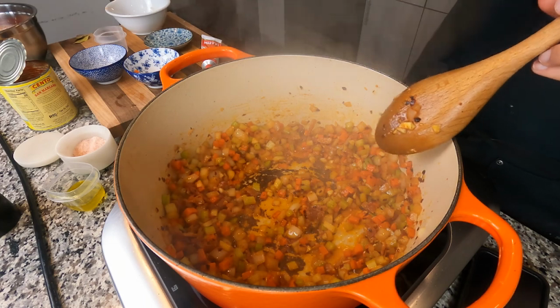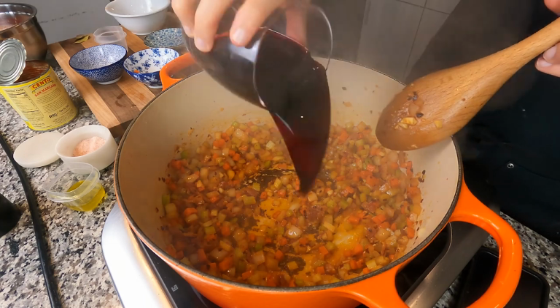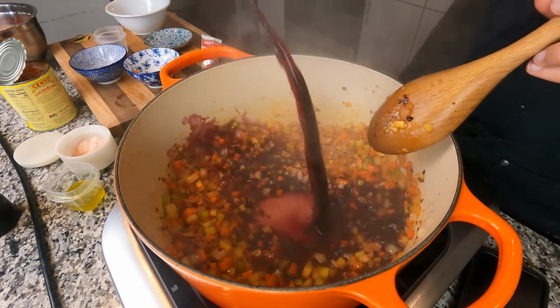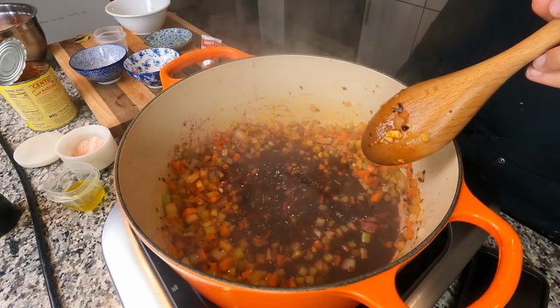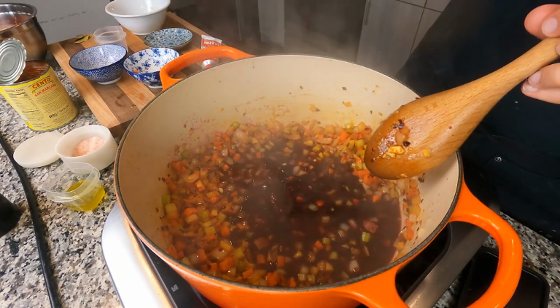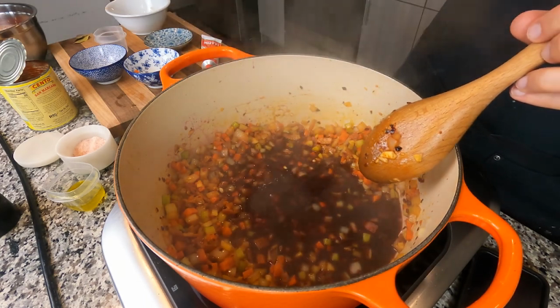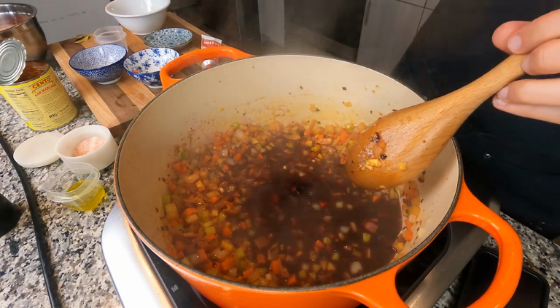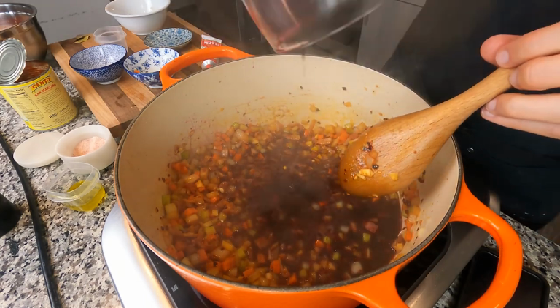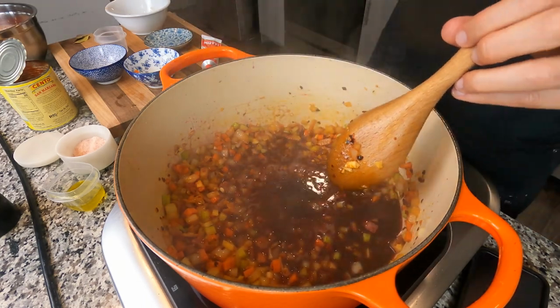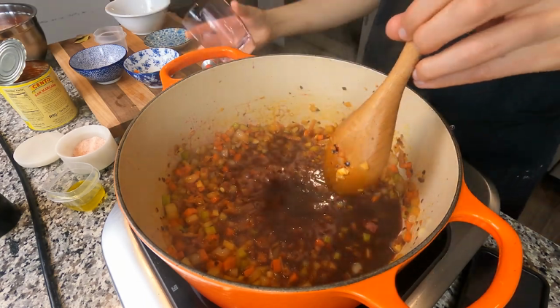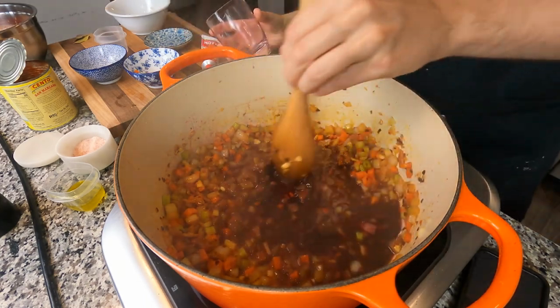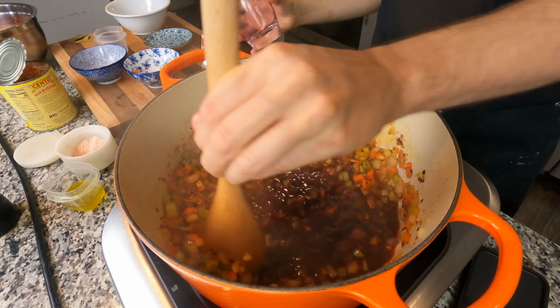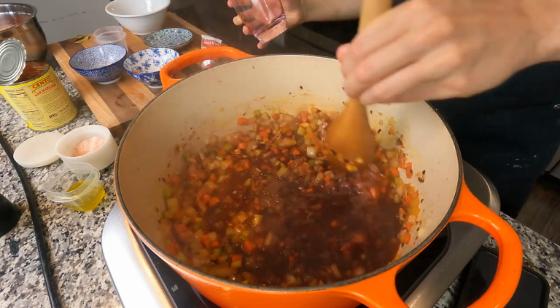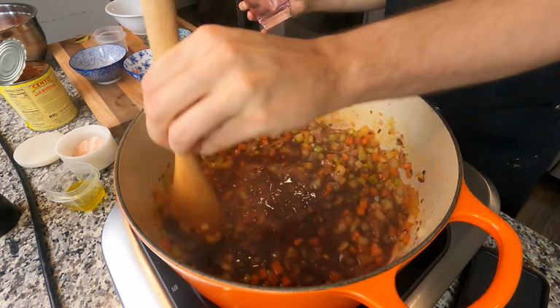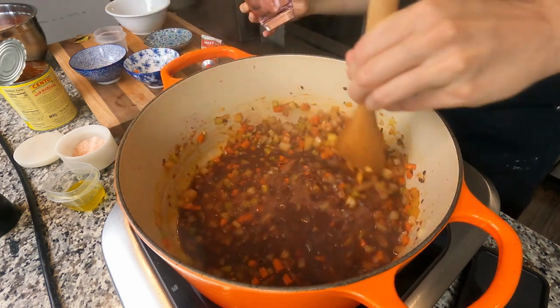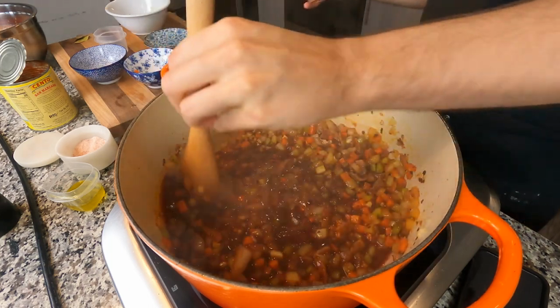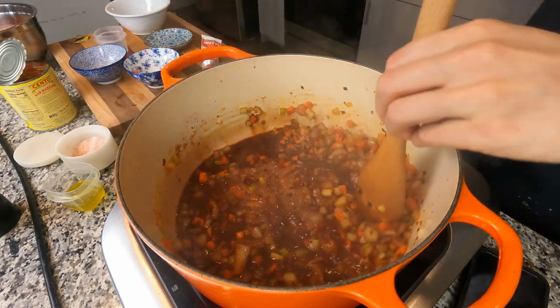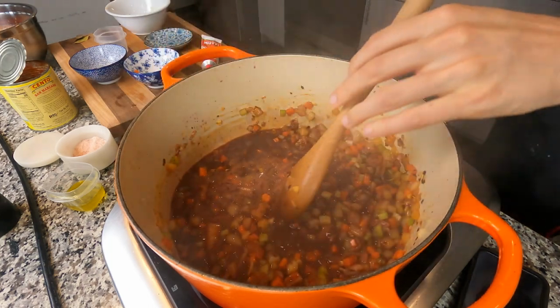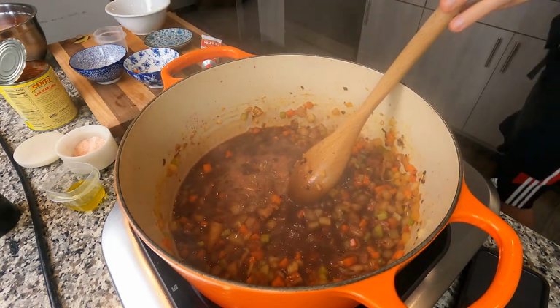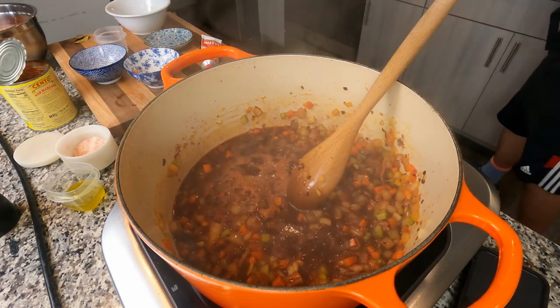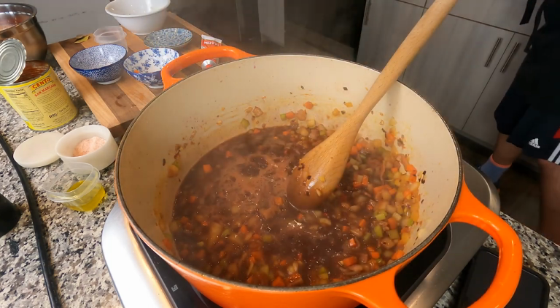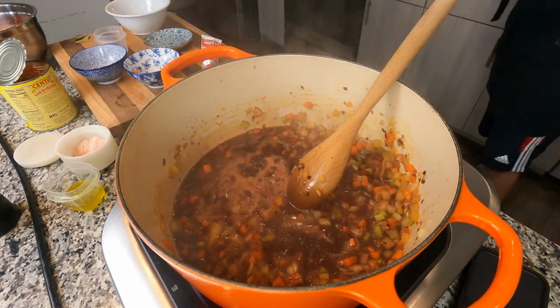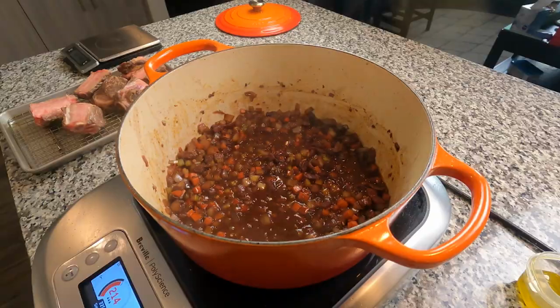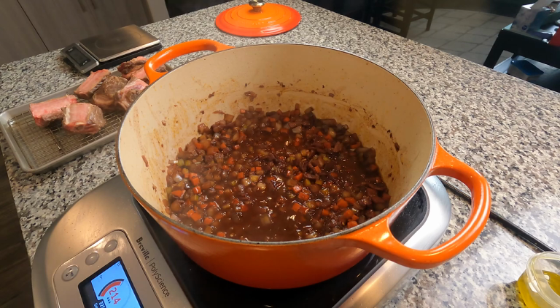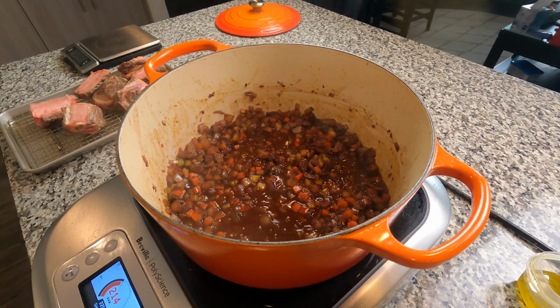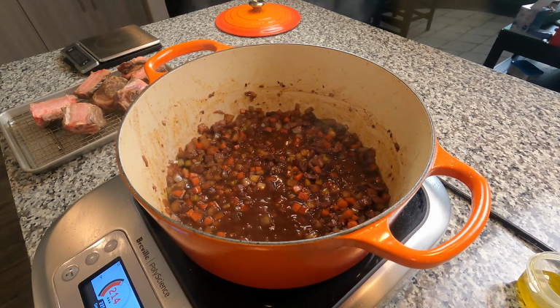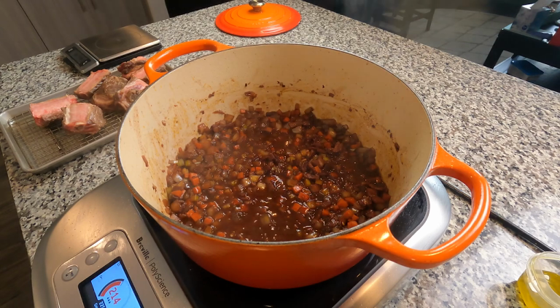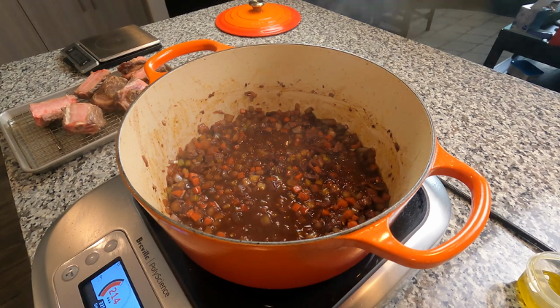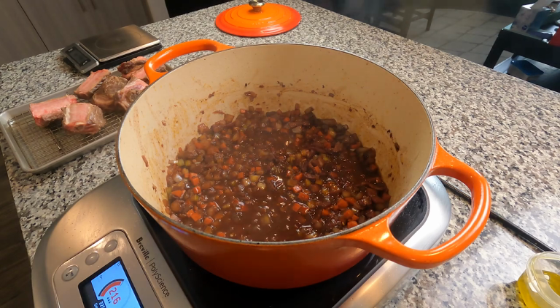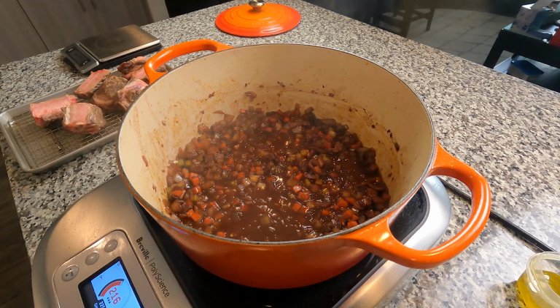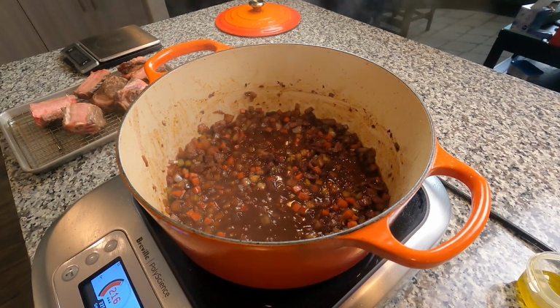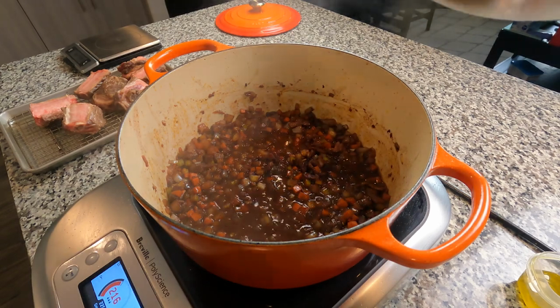Next, in Italian American fashion, we're going to go in with a glass of red wine and scrape everything off the bottom of the pot so it becomes part of the sauce. Reduce this wine down until it becomes syrupy like this. Just use your nose — if you don't smell alcohol, you're good.